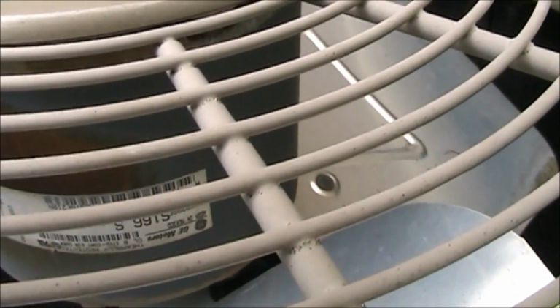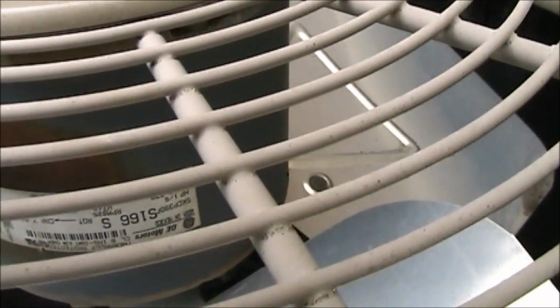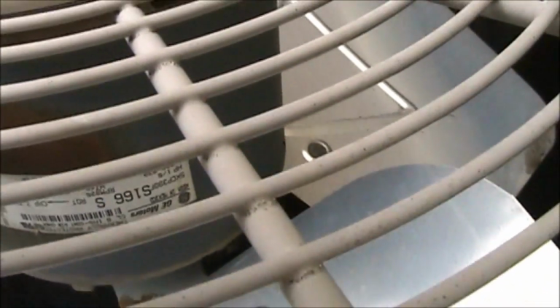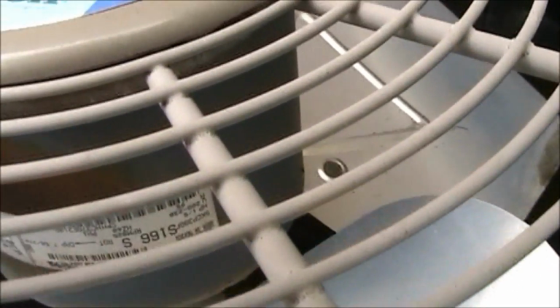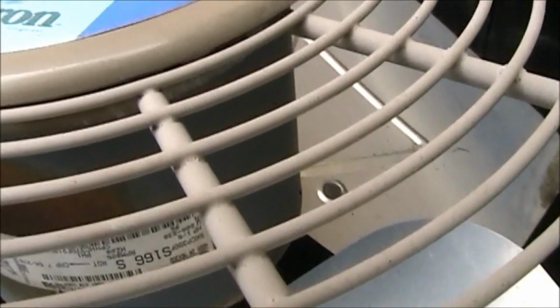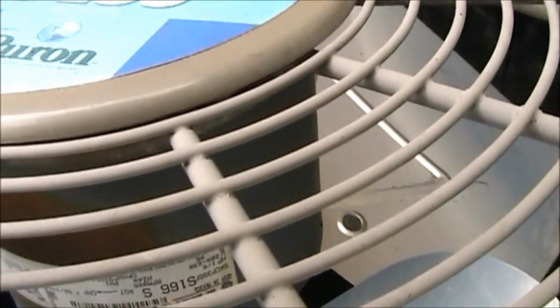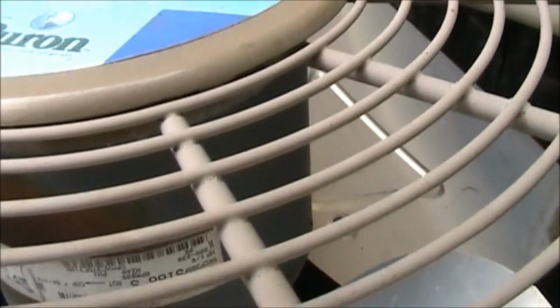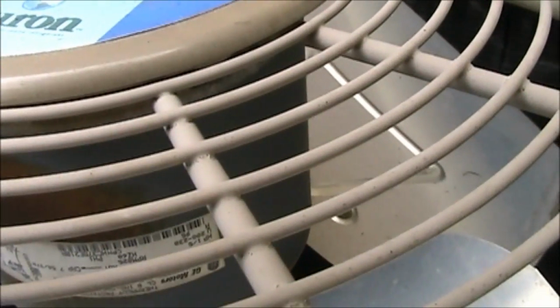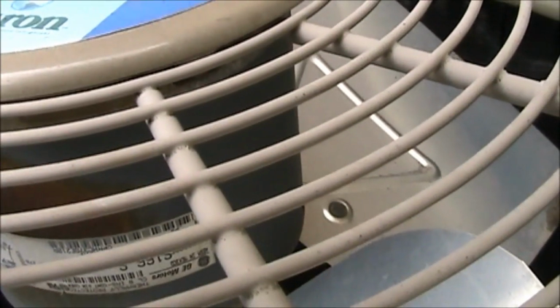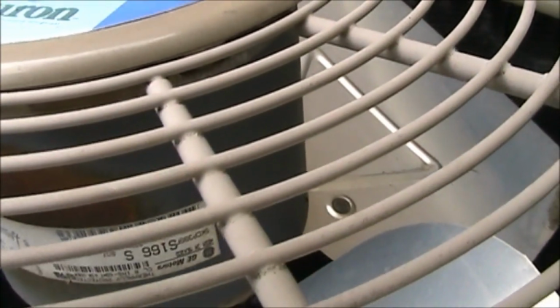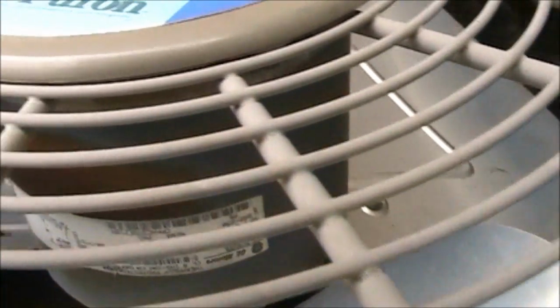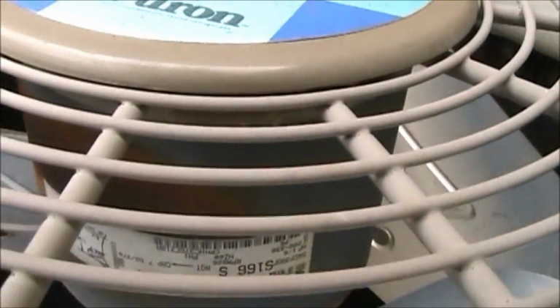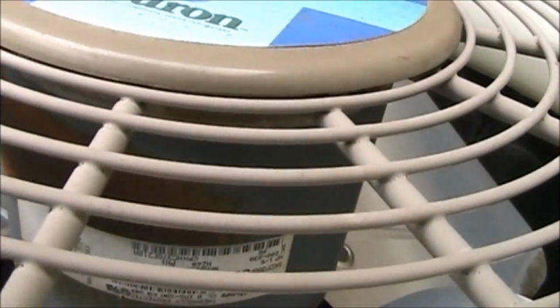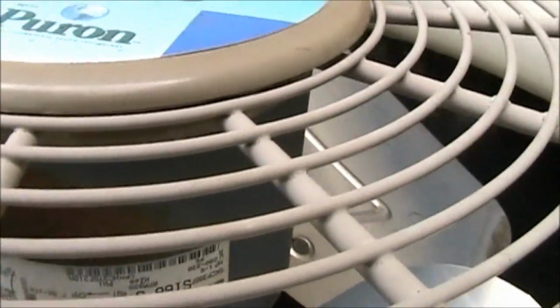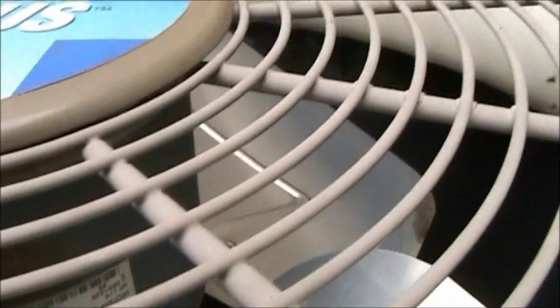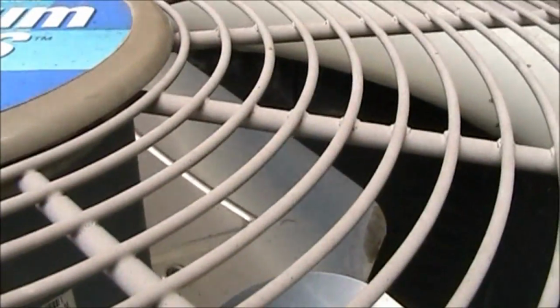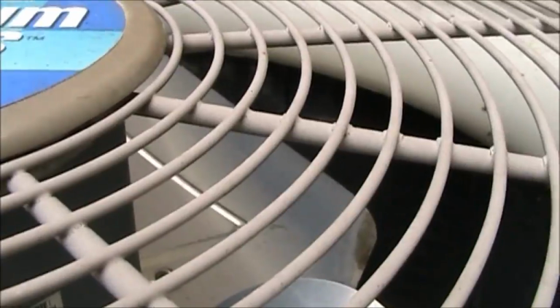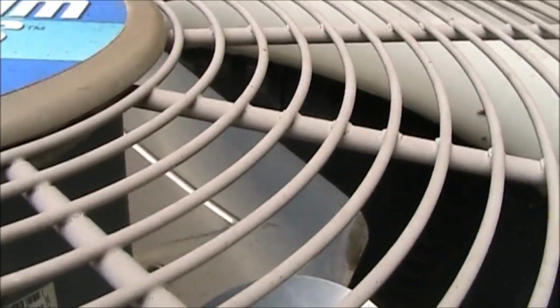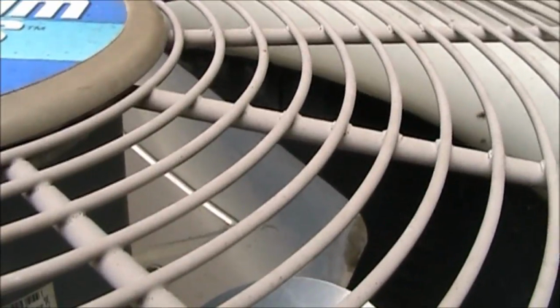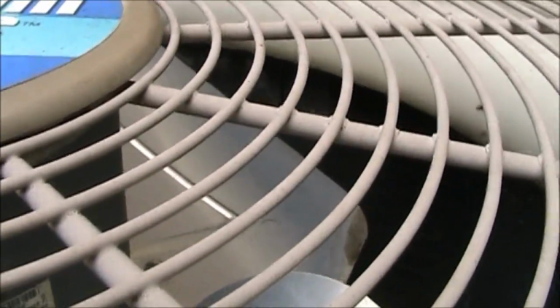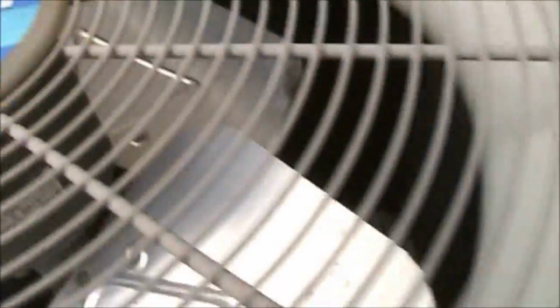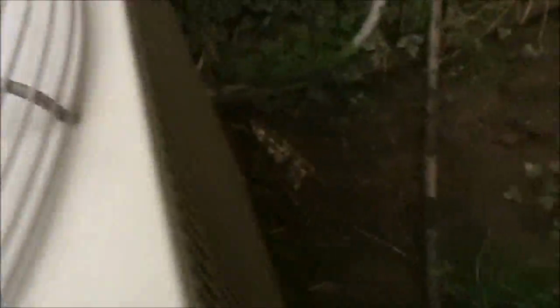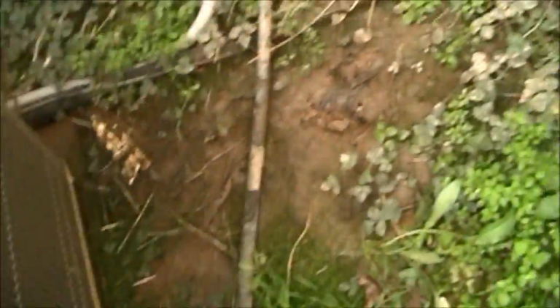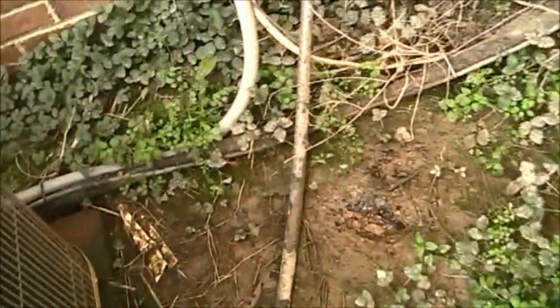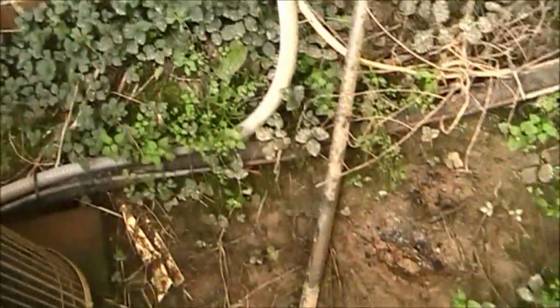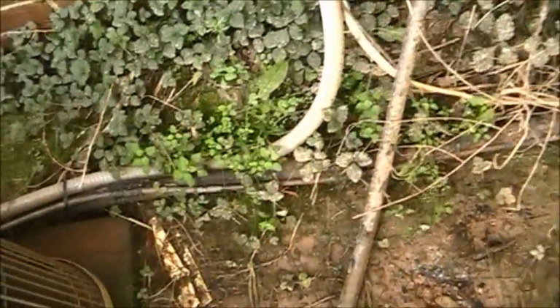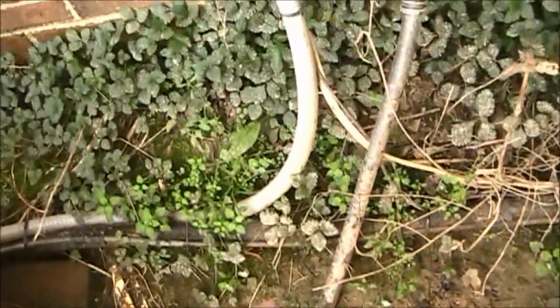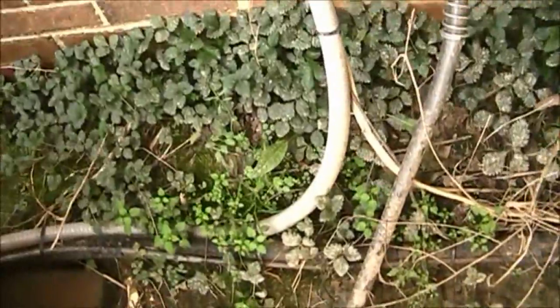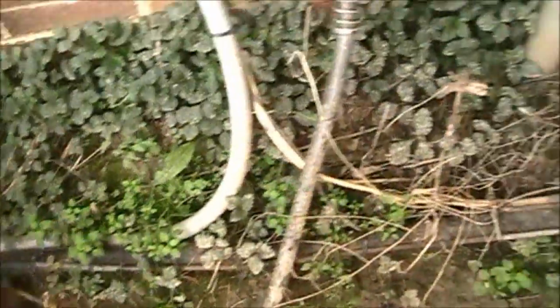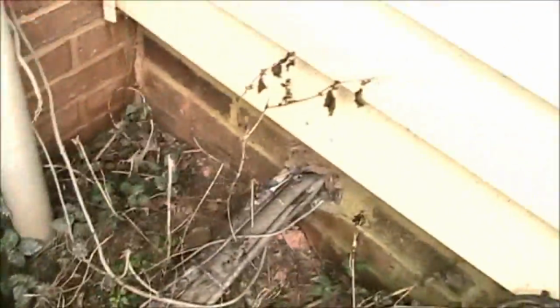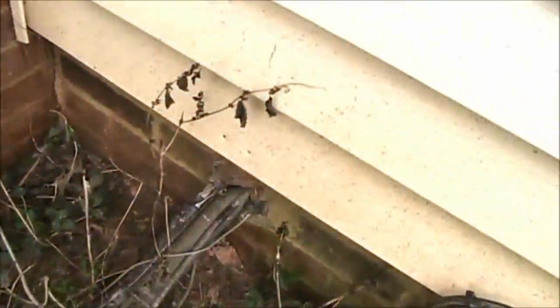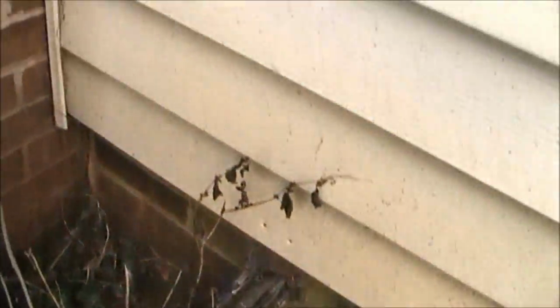RPMs — 1/5th horsepower. I don't know the RPMs; I don't feel like staying here all day looking for them. It's a split system with an air handler somewhere.